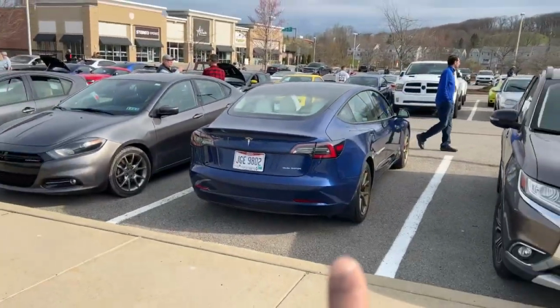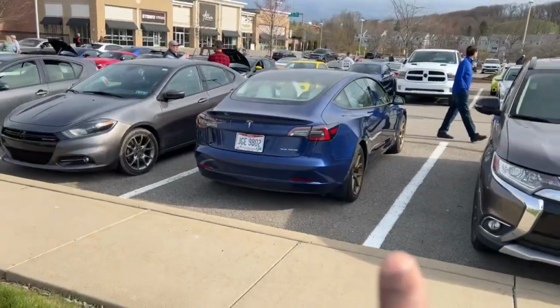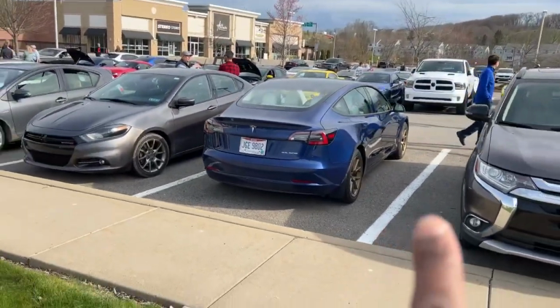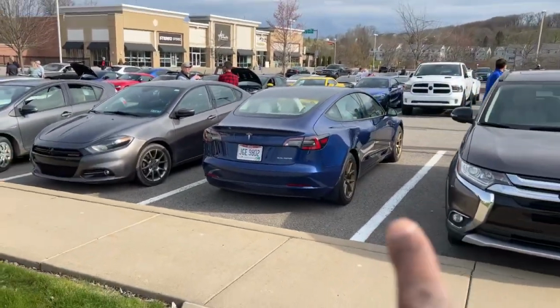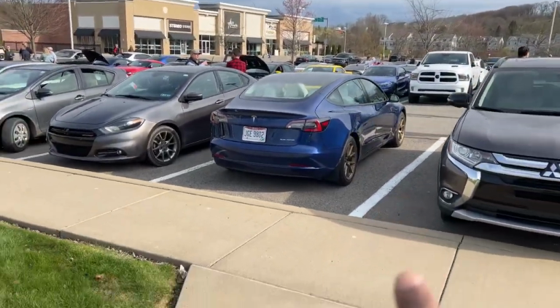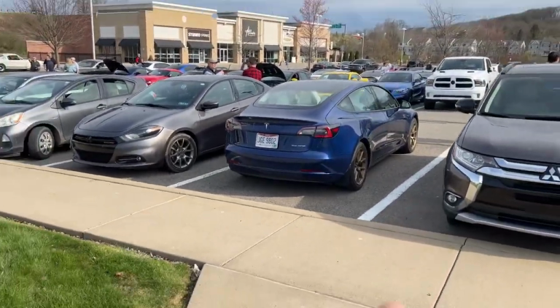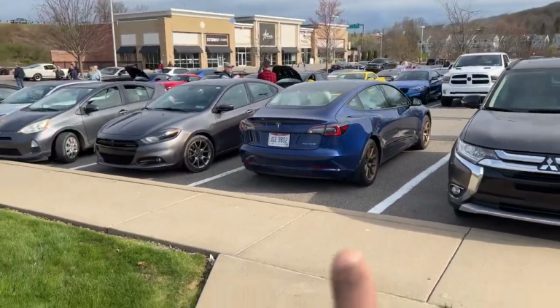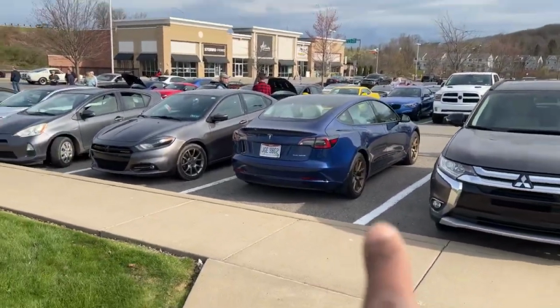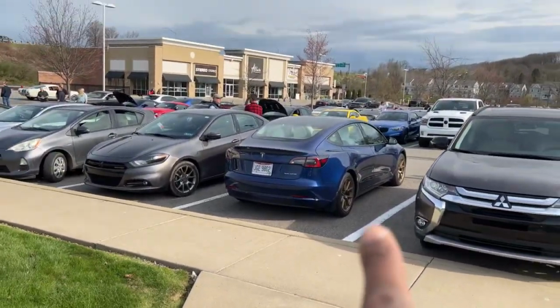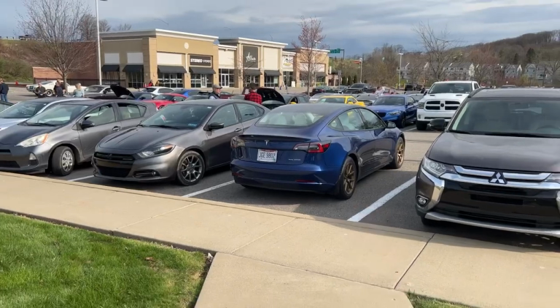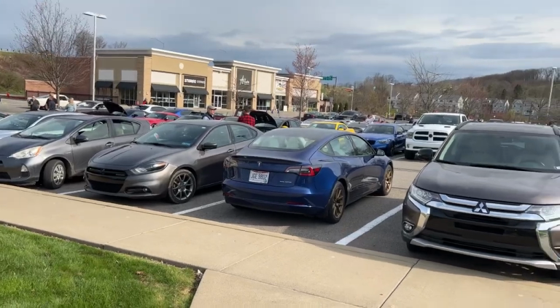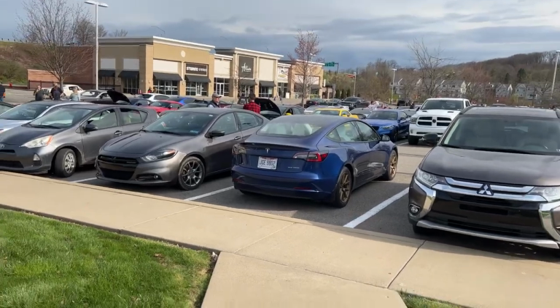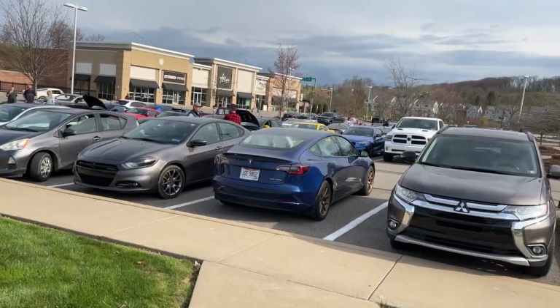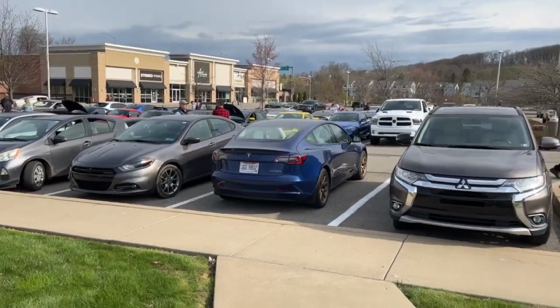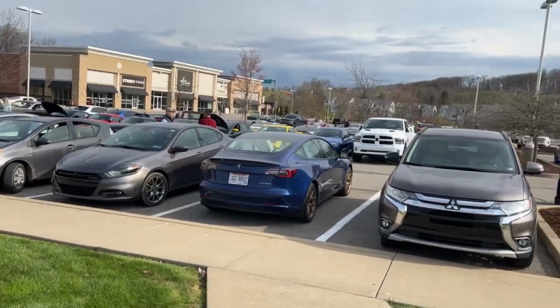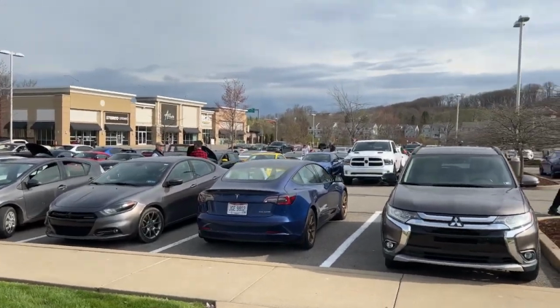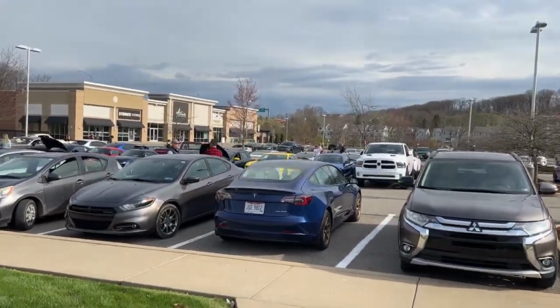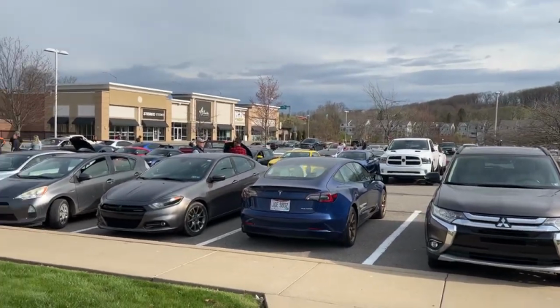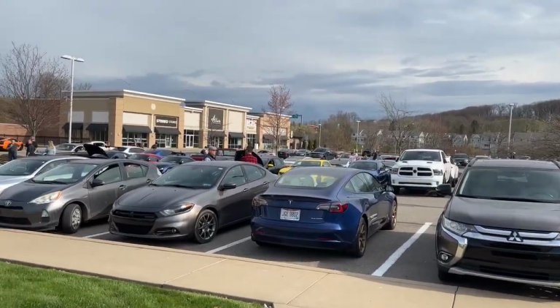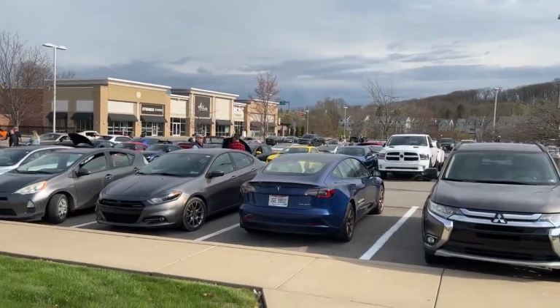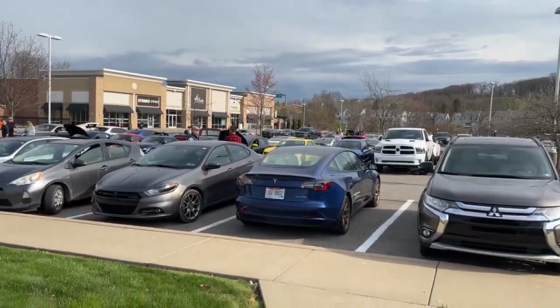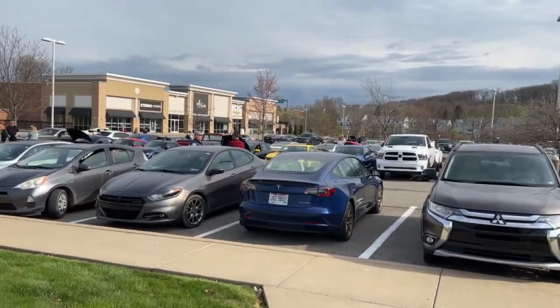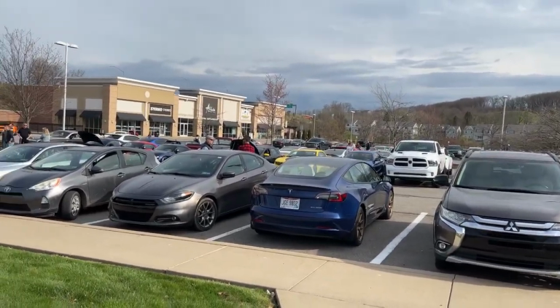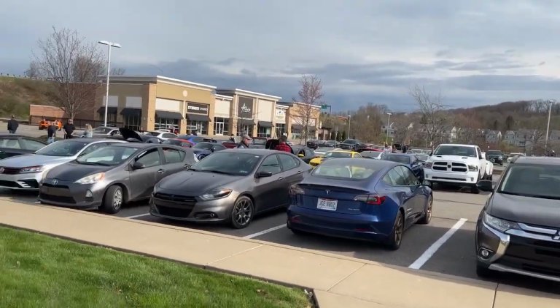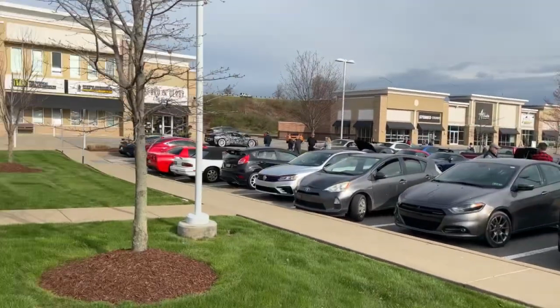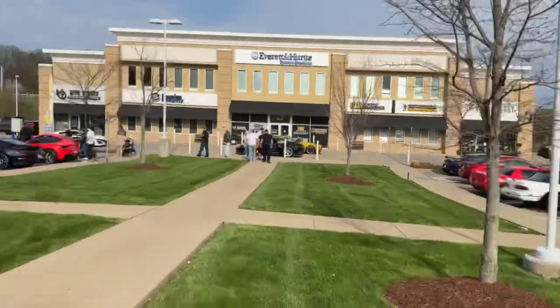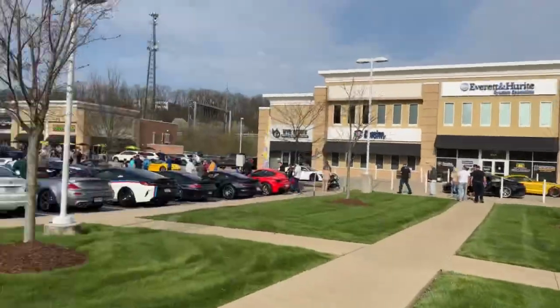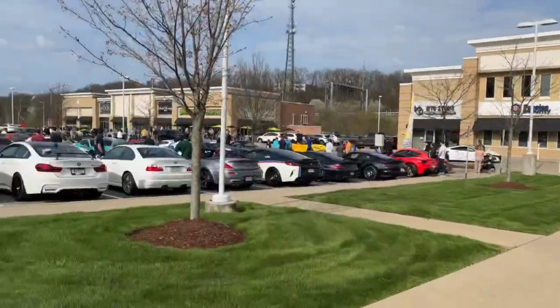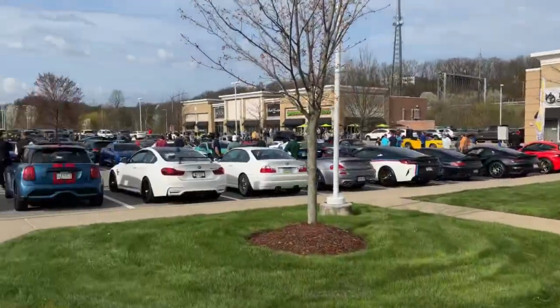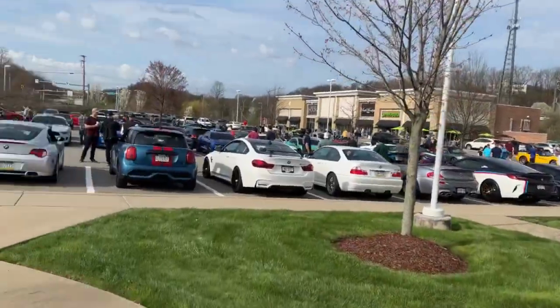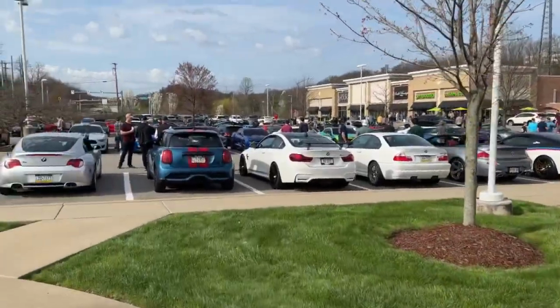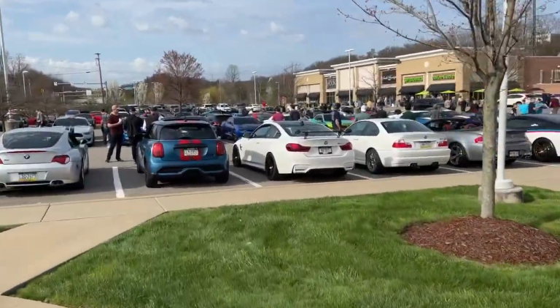So Earth Day, Tesla Model 3 — exactly like my Model Y with a white interior, saying blue. Let me show you what we have over here.